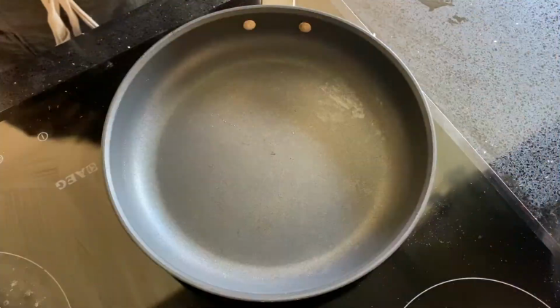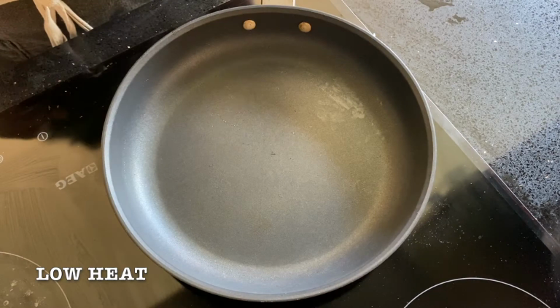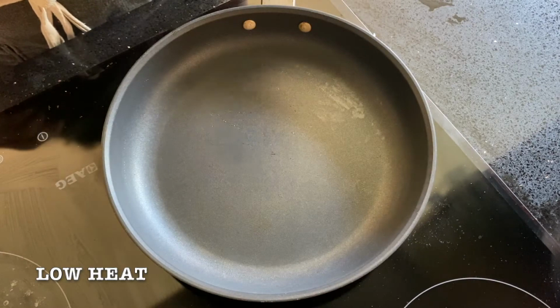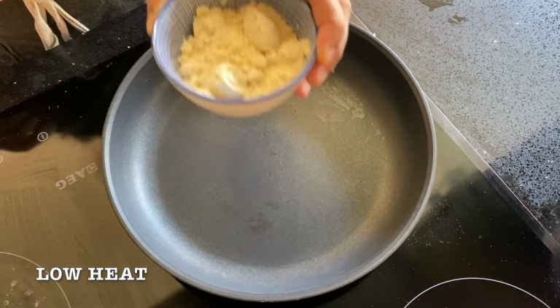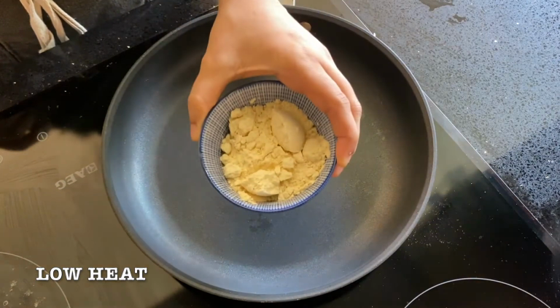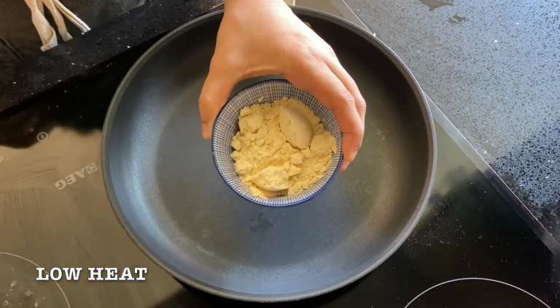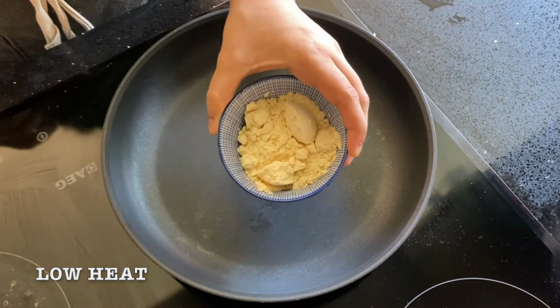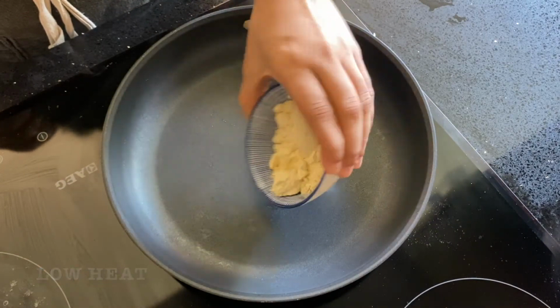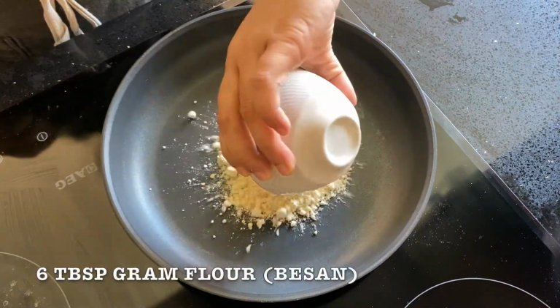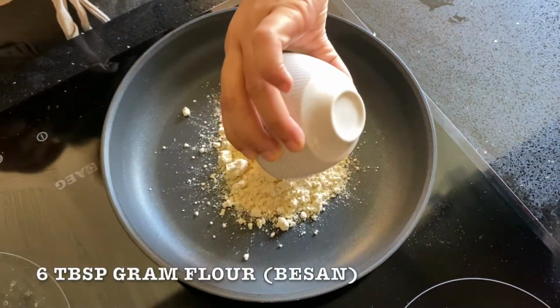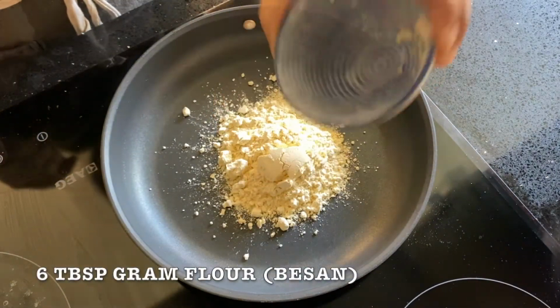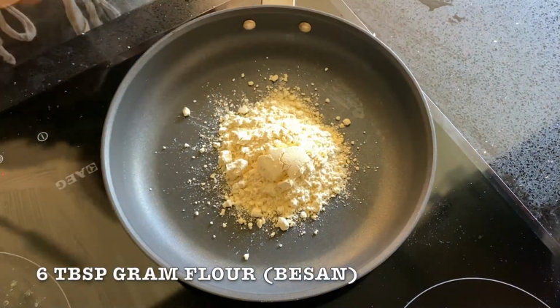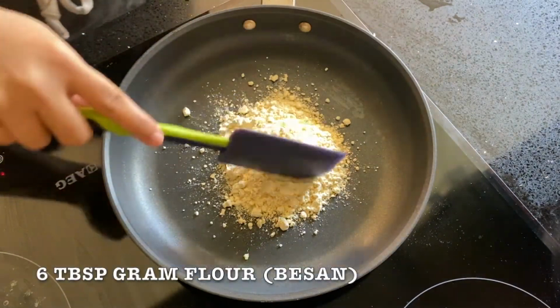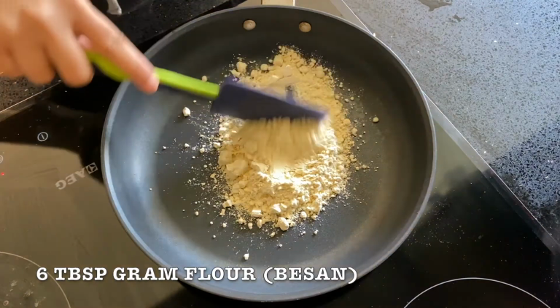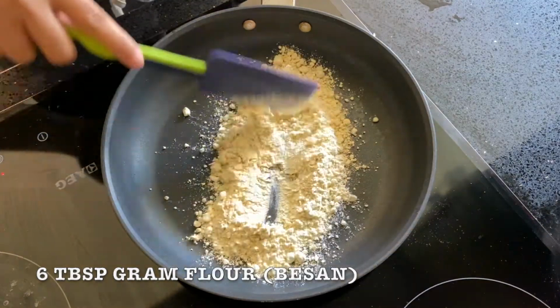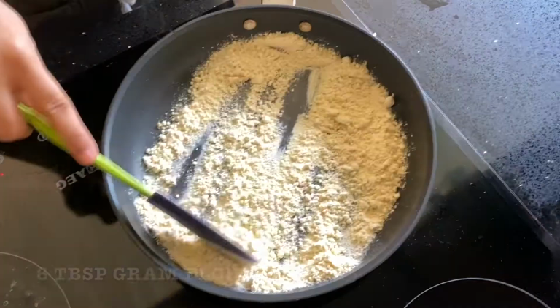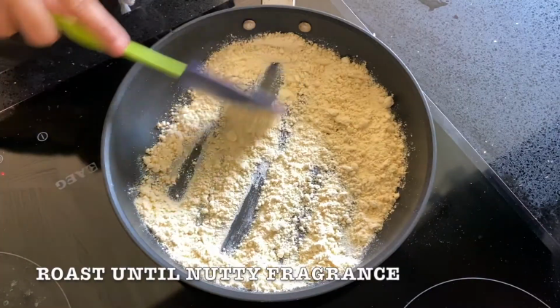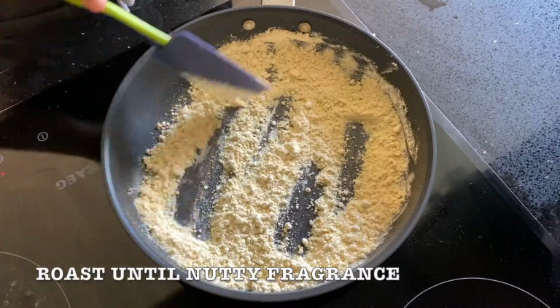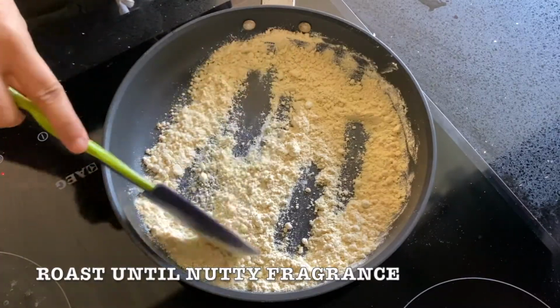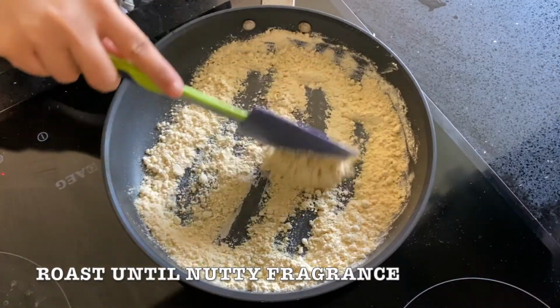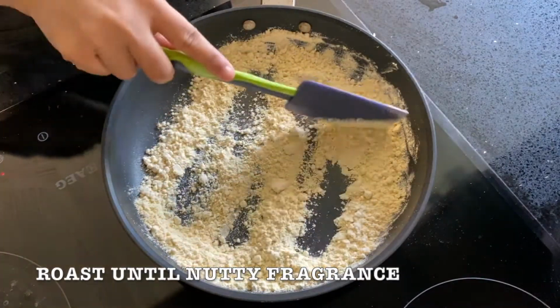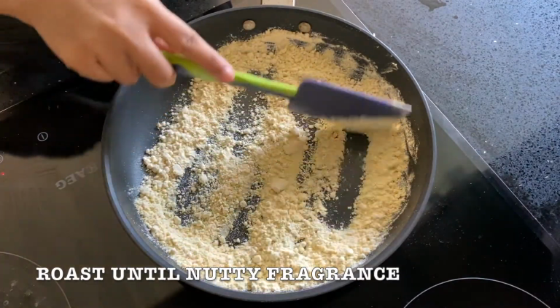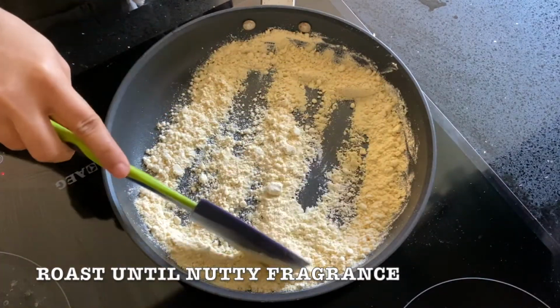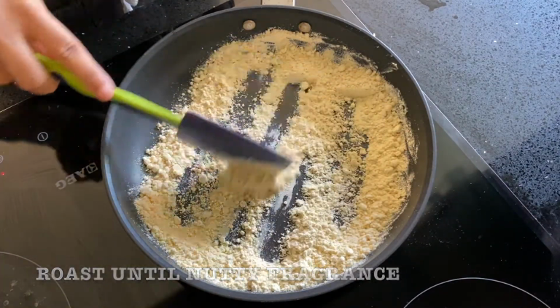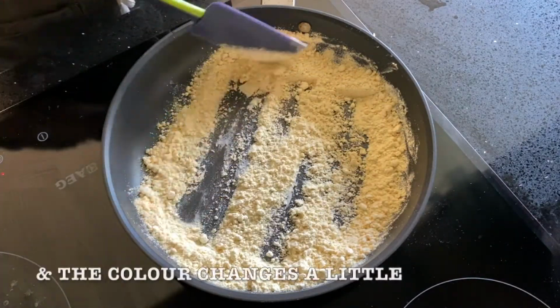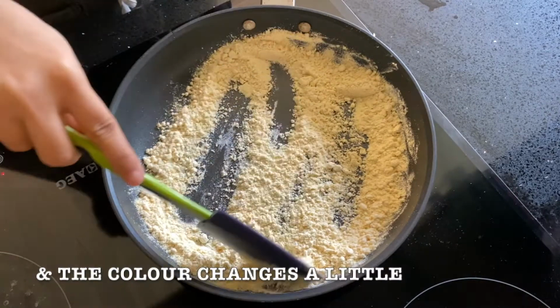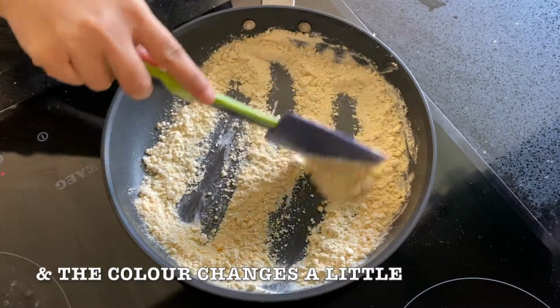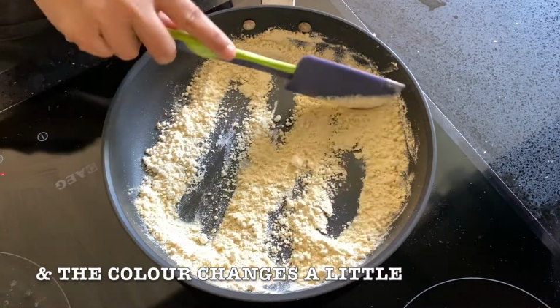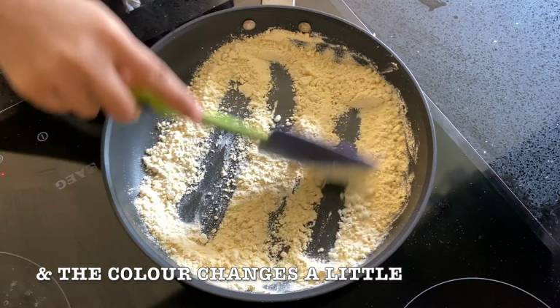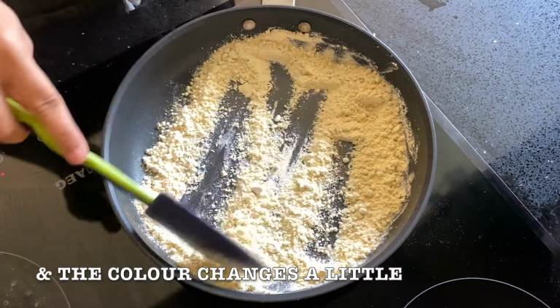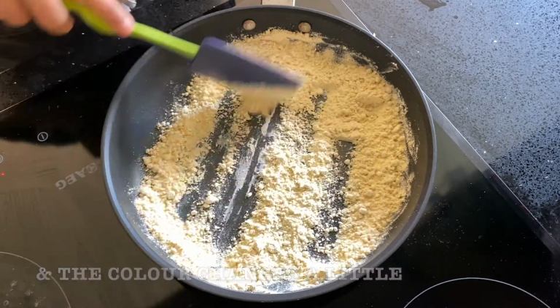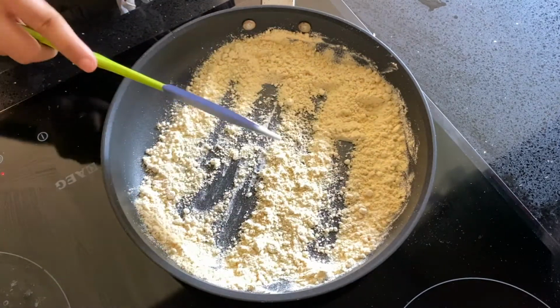First, heat a pan on low heat and add 6 tbsp gram flour. Dry roast until we get a nice nutty fragrance and the colour changes a little. Keep it aside for now.